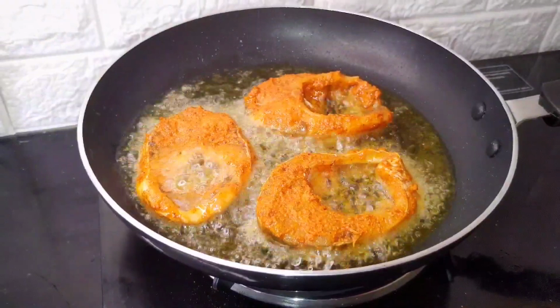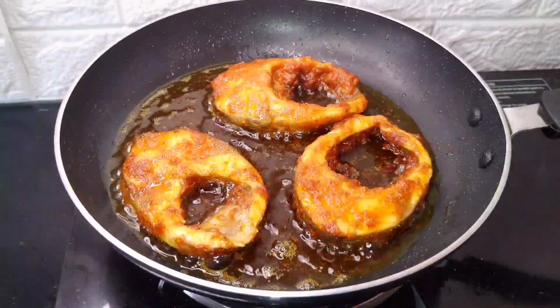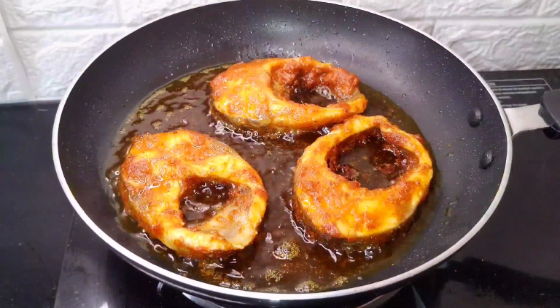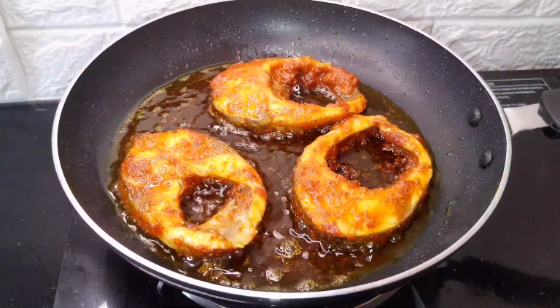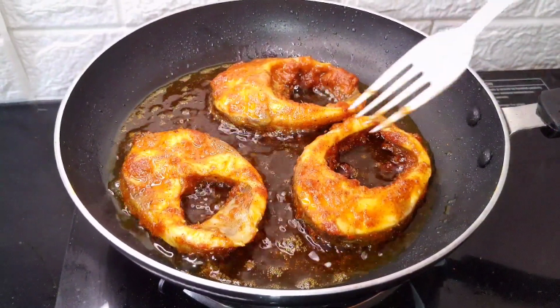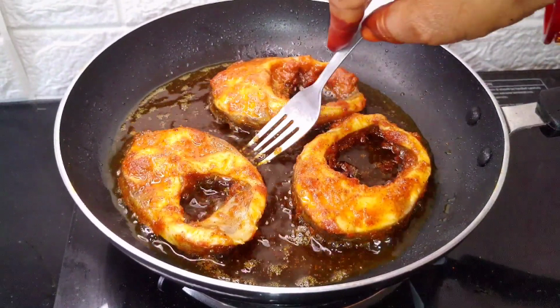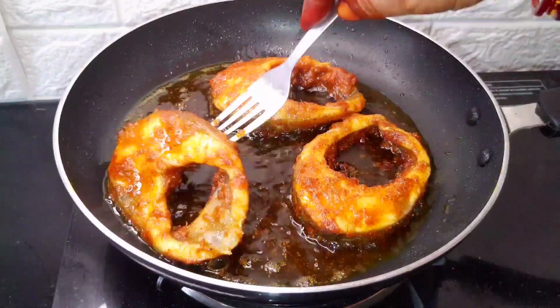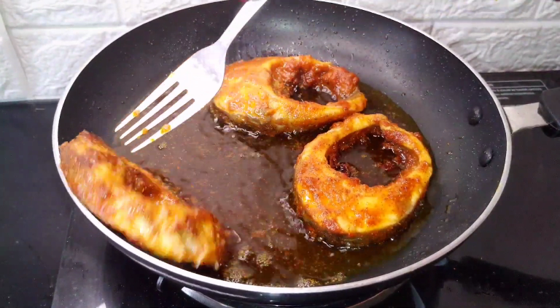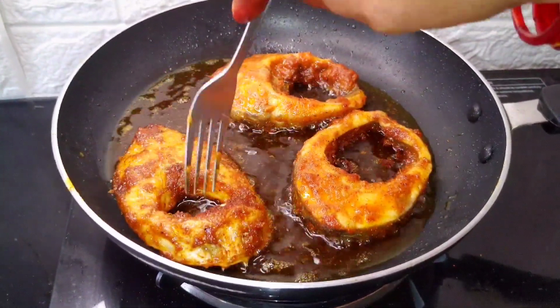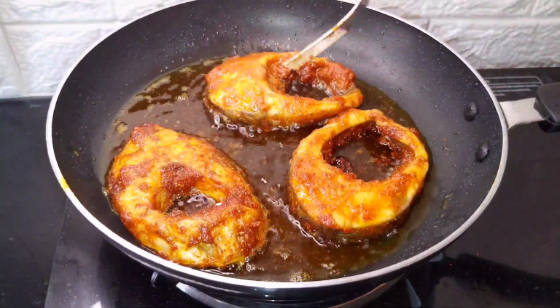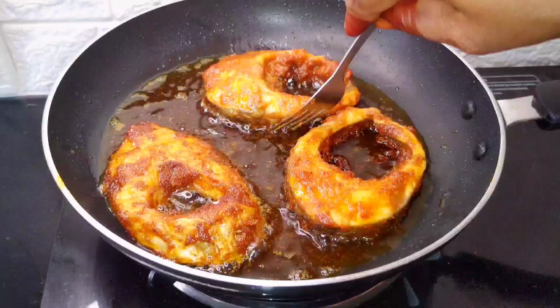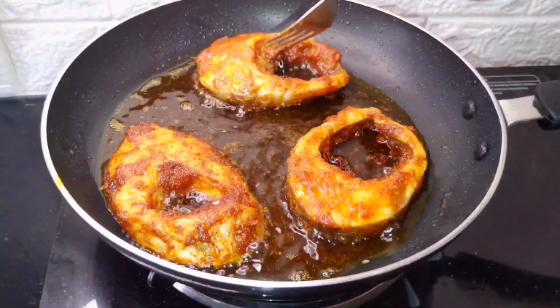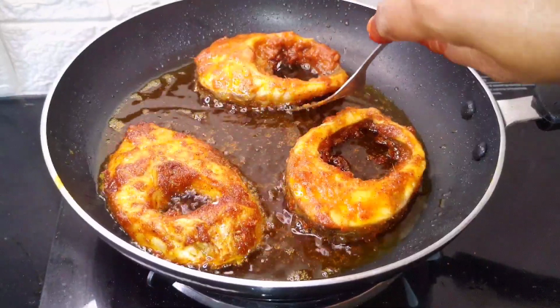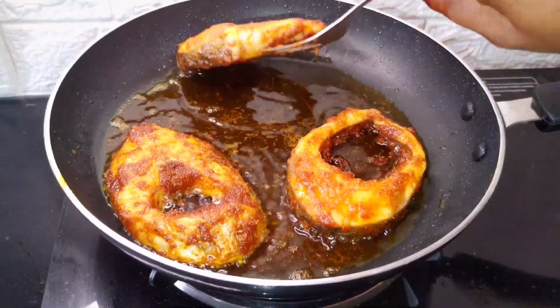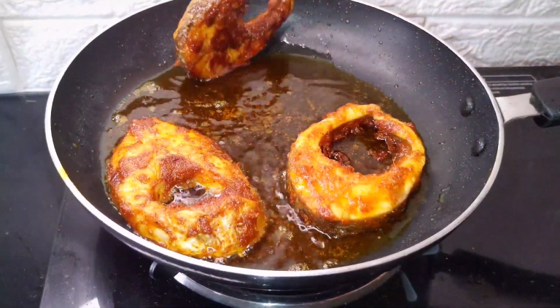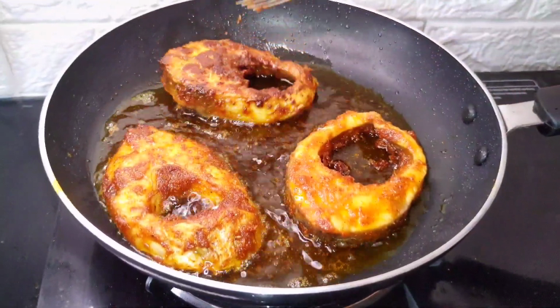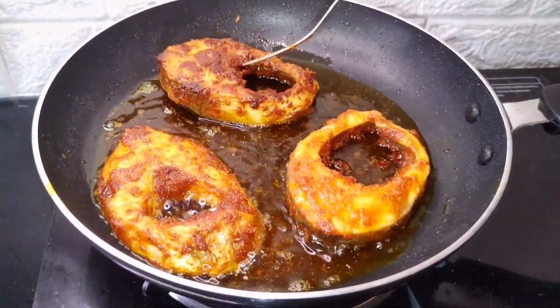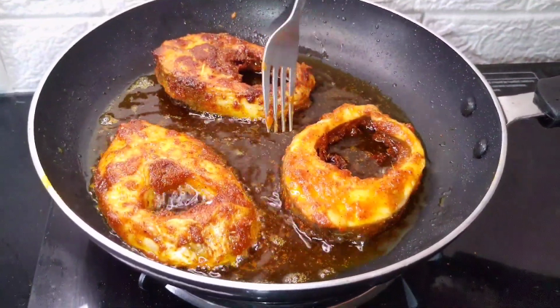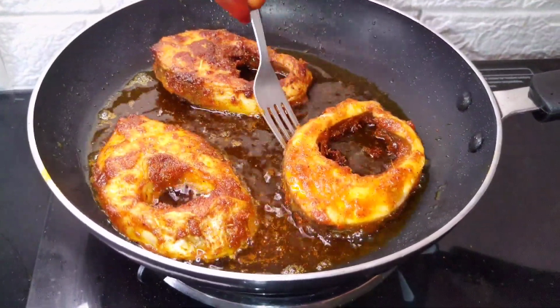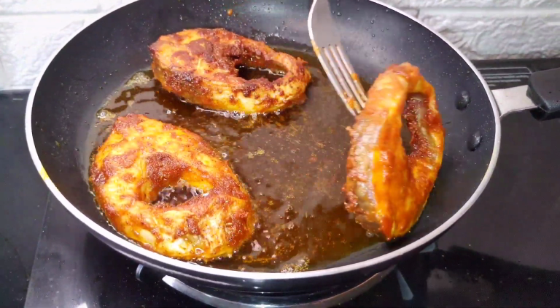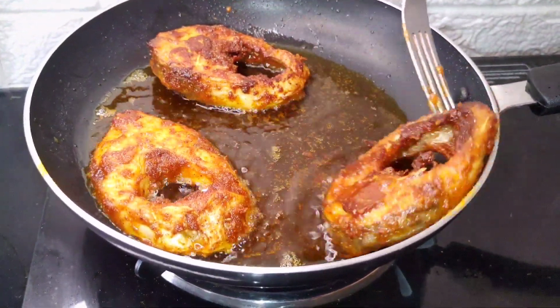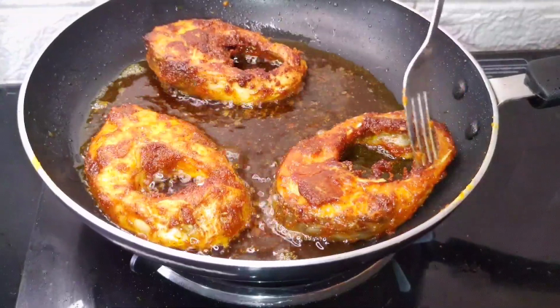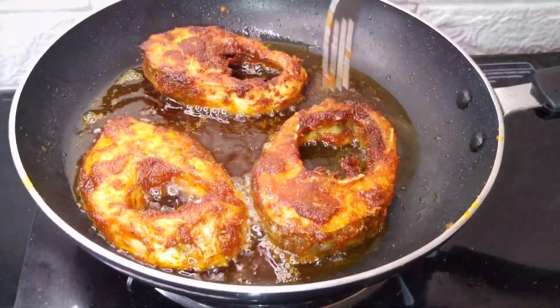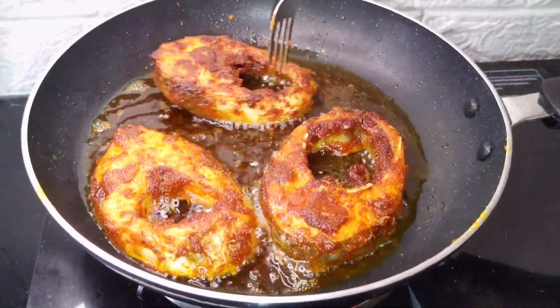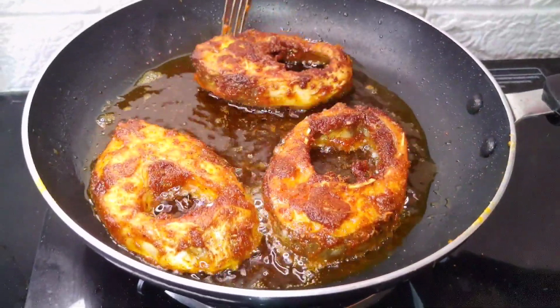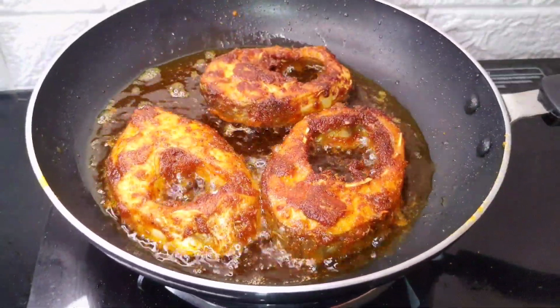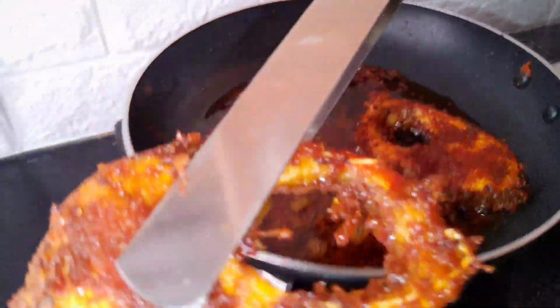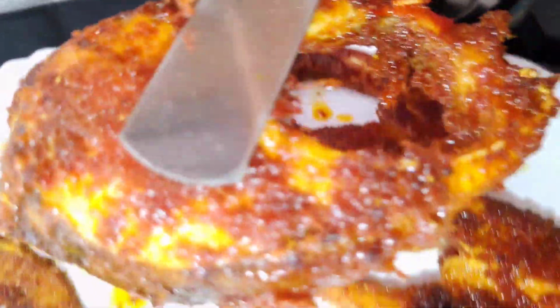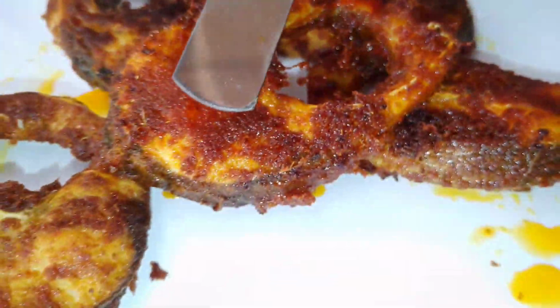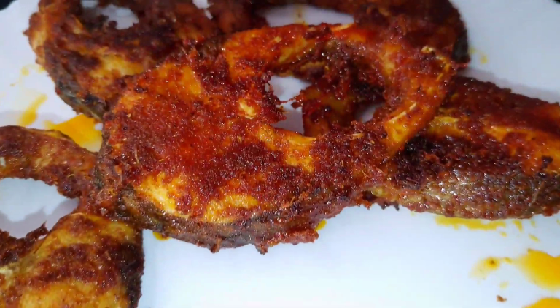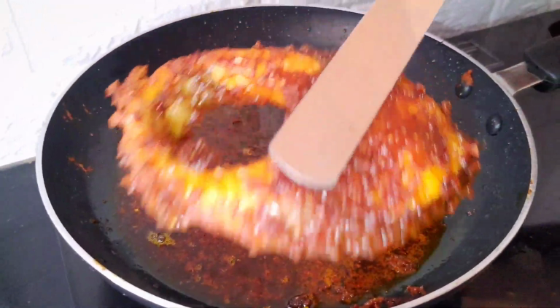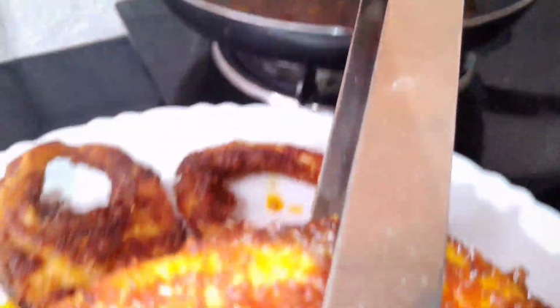Let's put it in a bowl for 1-2 minutes. Now friends, our special crispy chappal is ready.